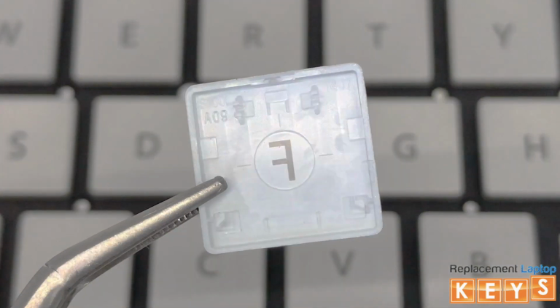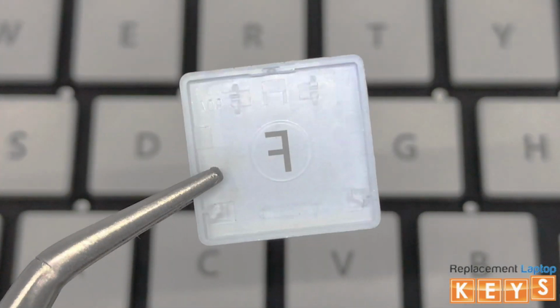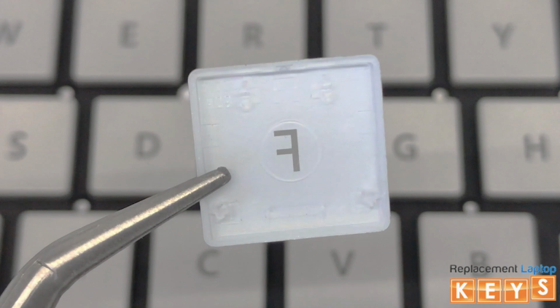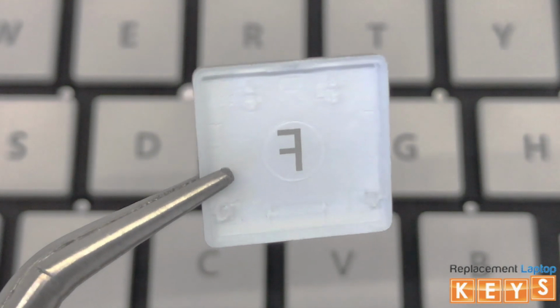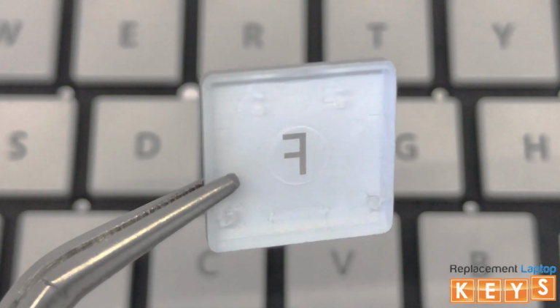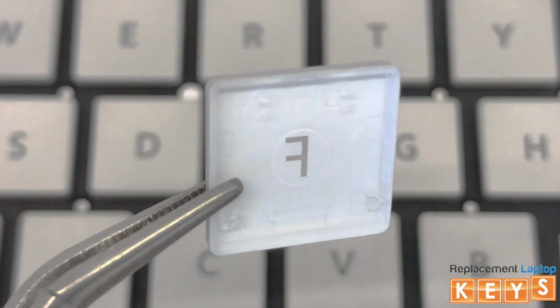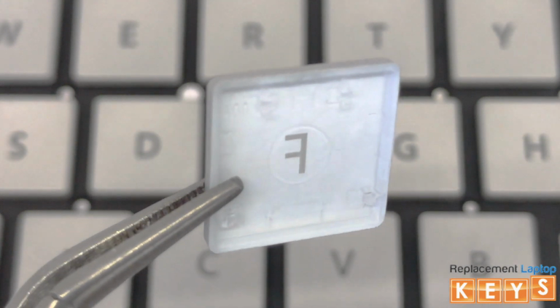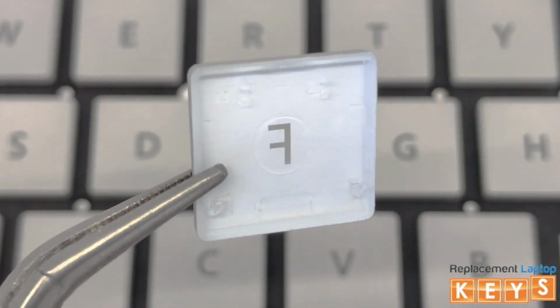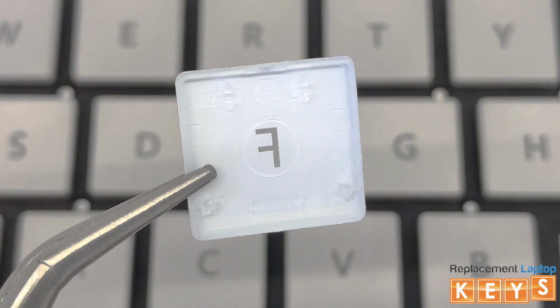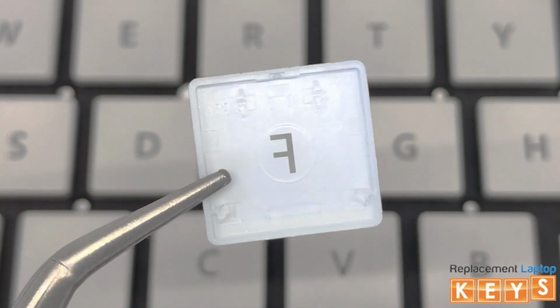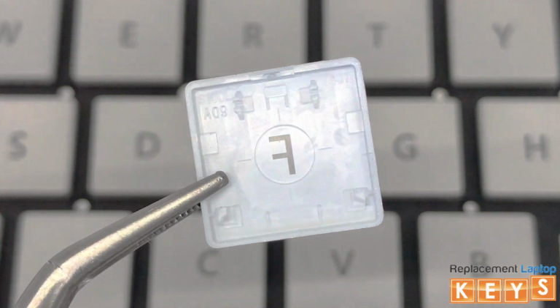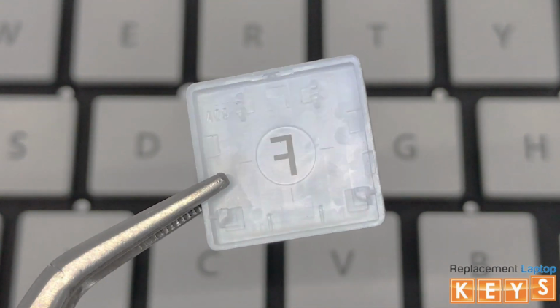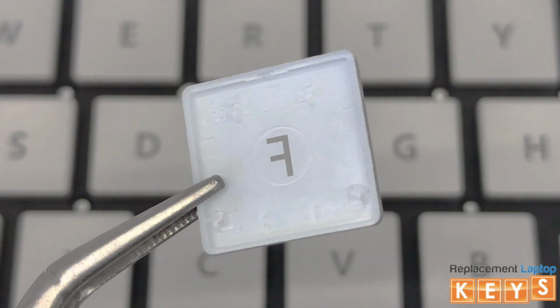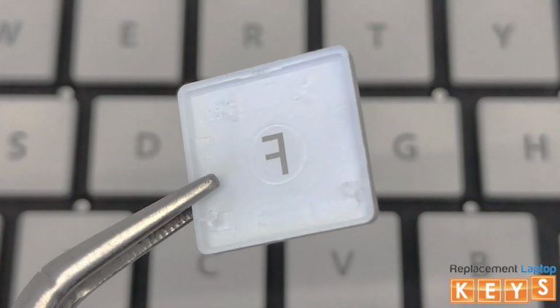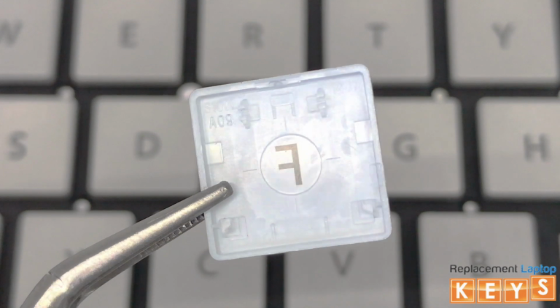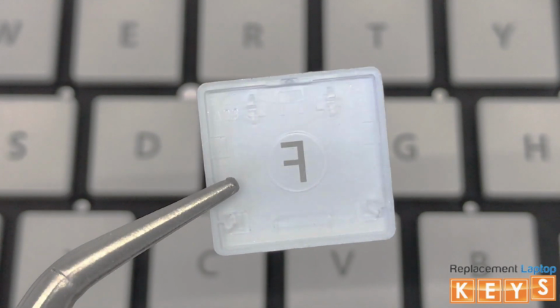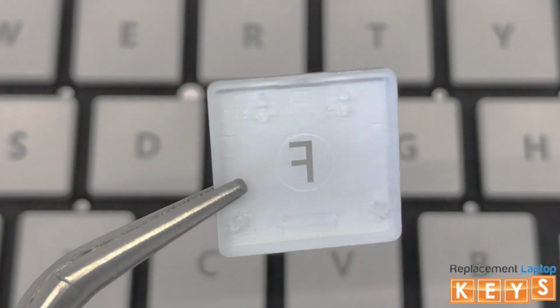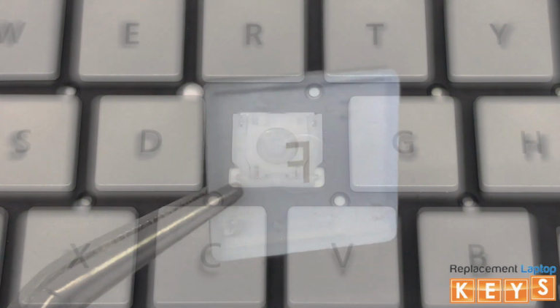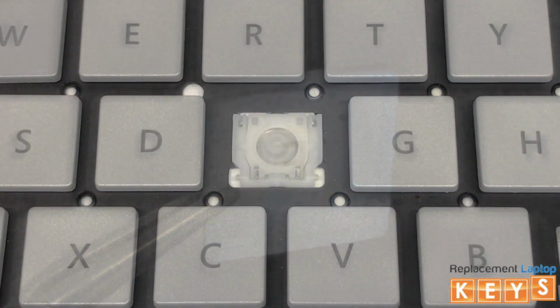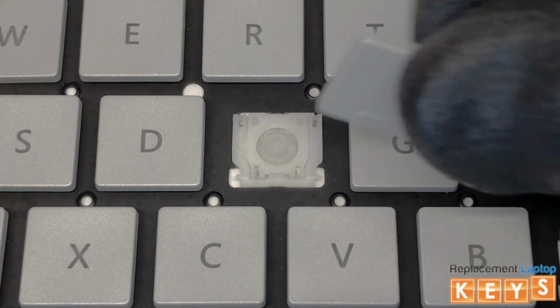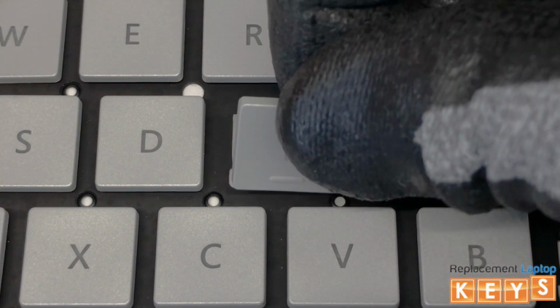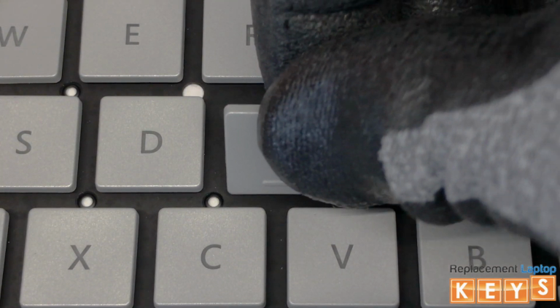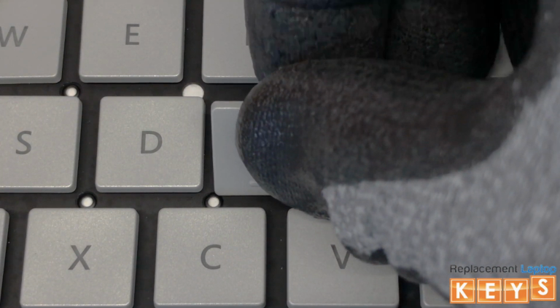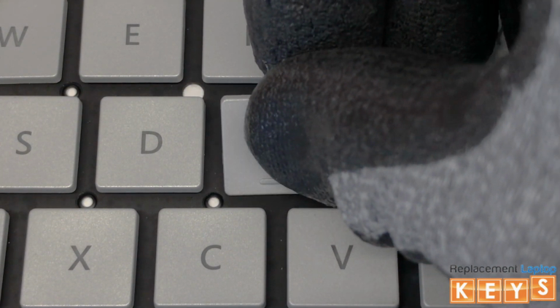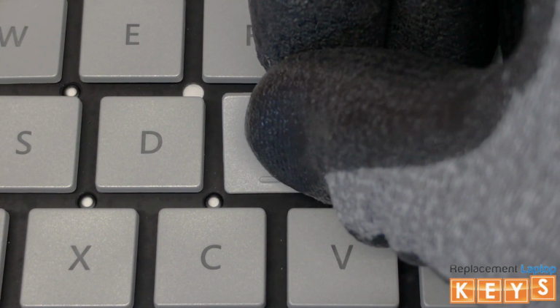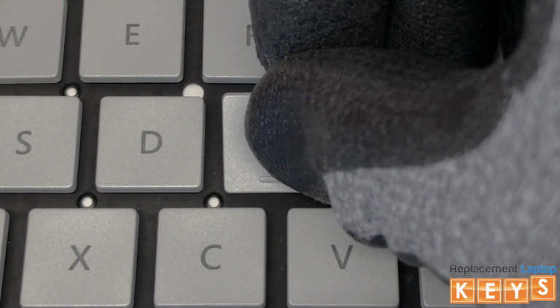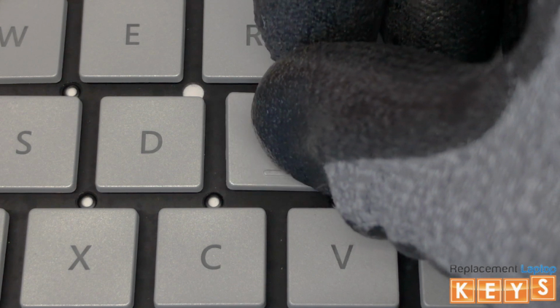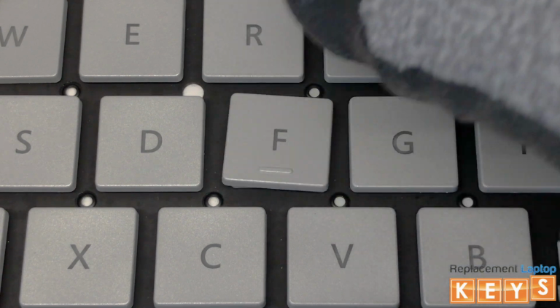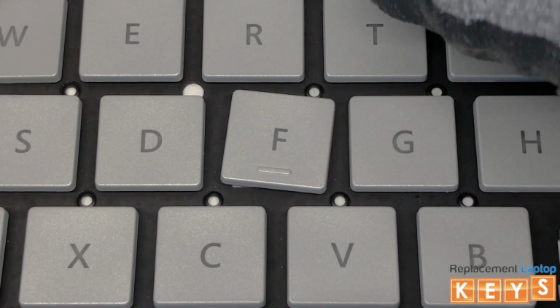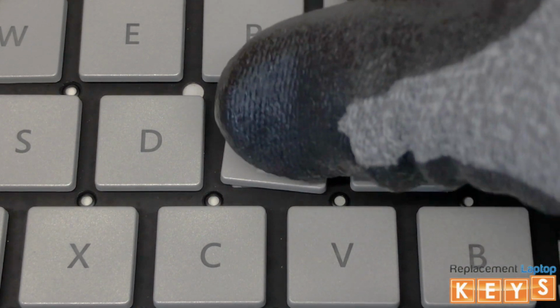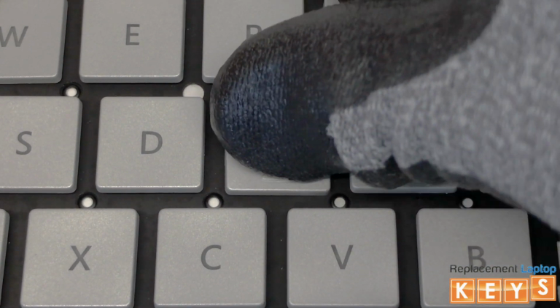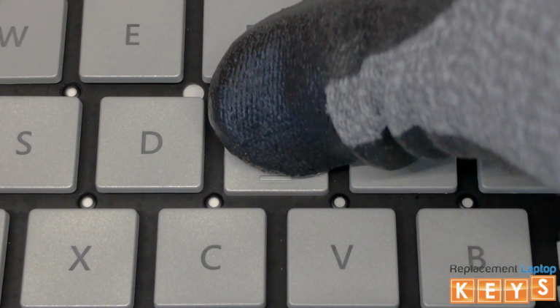Before reinstalling the keycap, make sure that all tabs are intact and not bent for it to be reinstalled correctly. Center the keycap over the hinge. Once aligned, push down and it should snap into place.